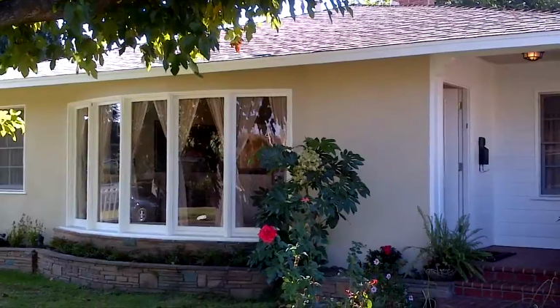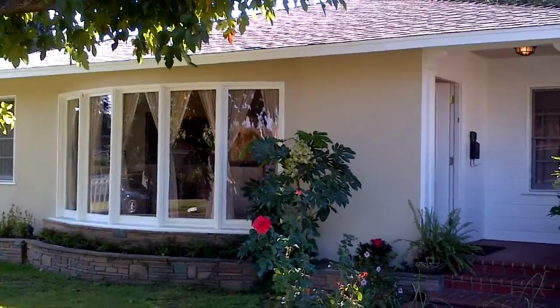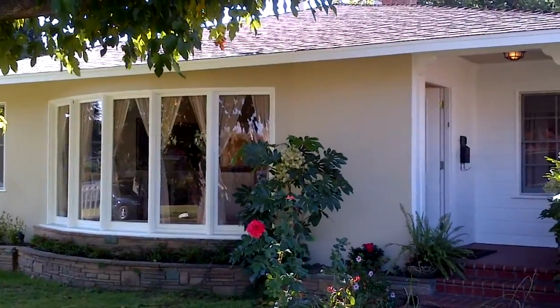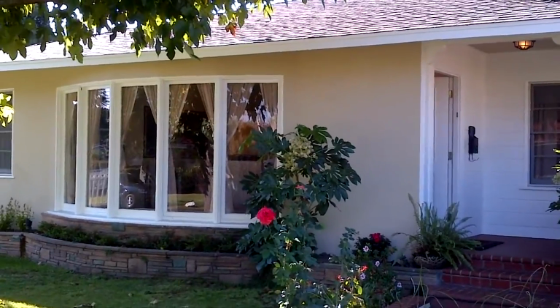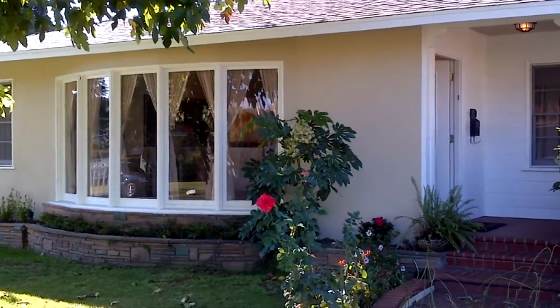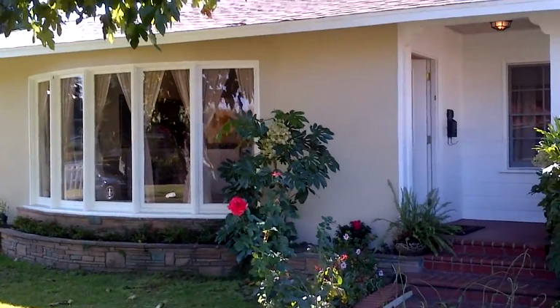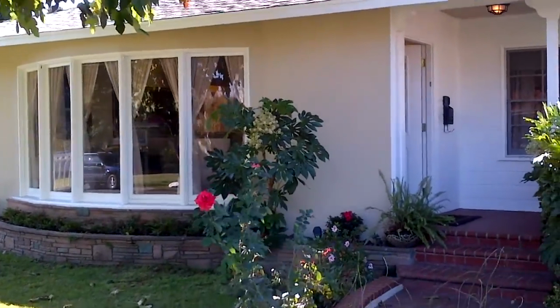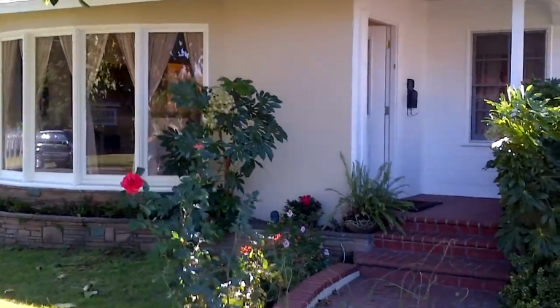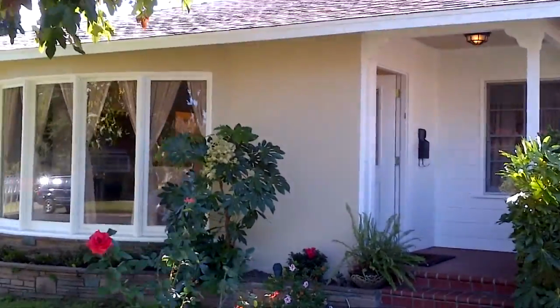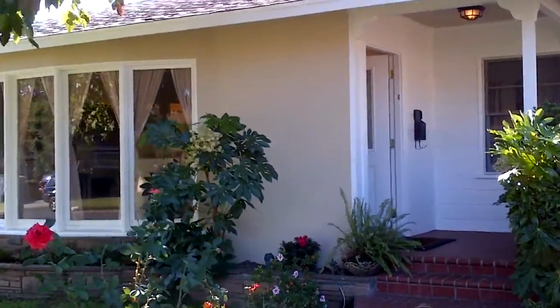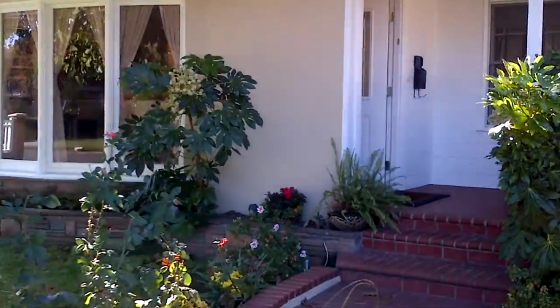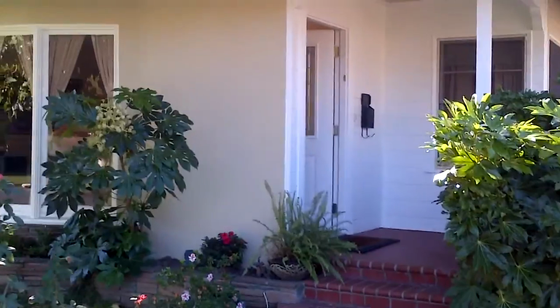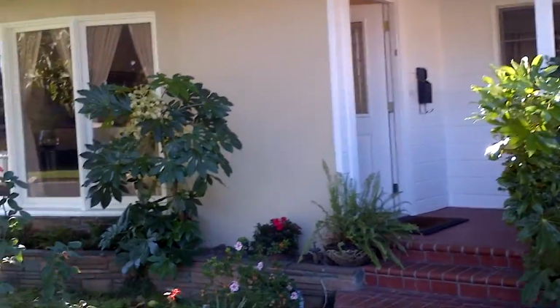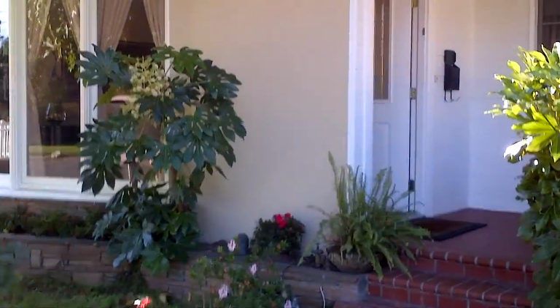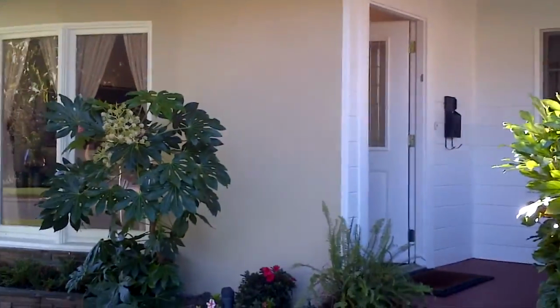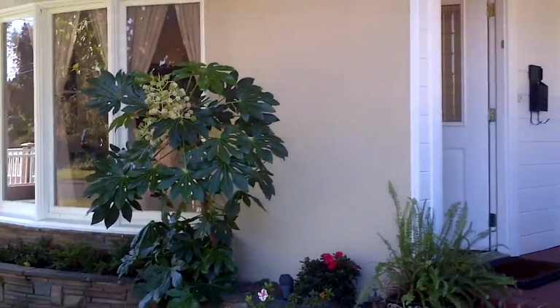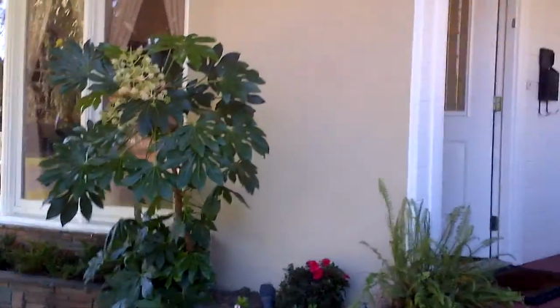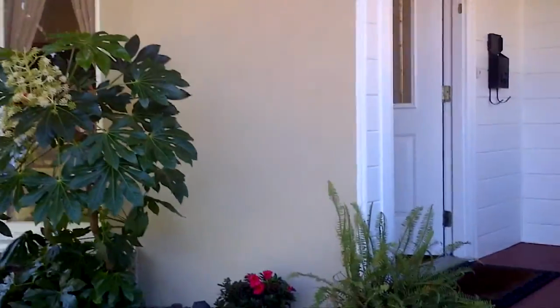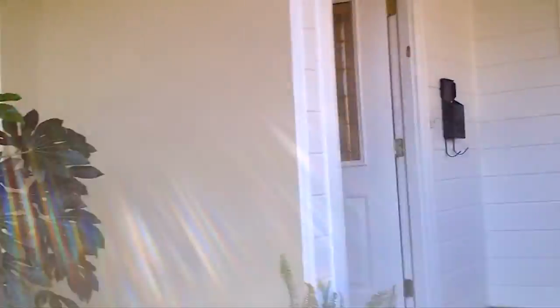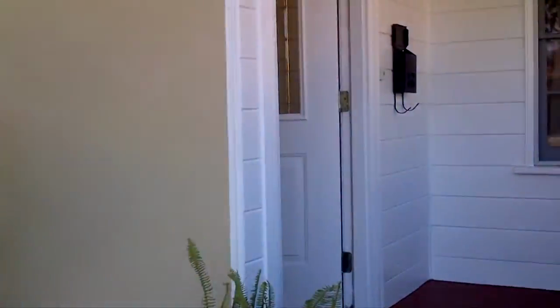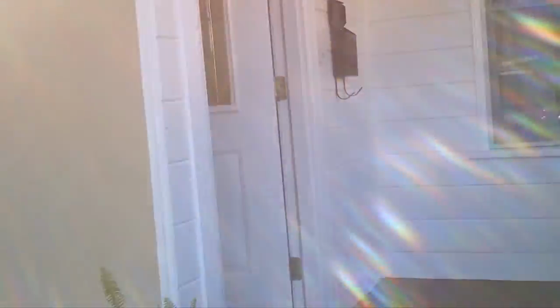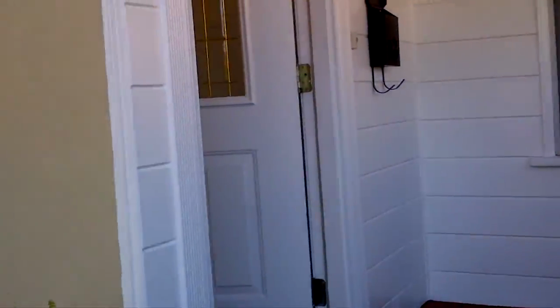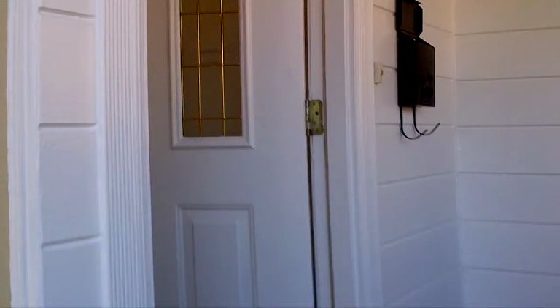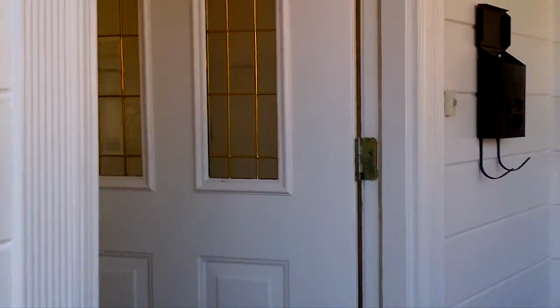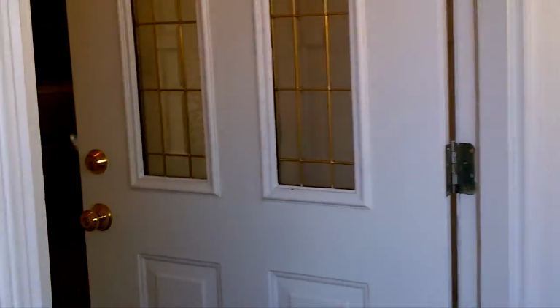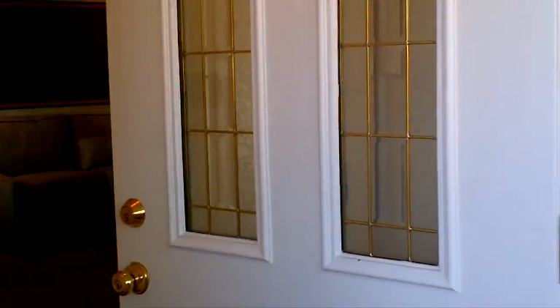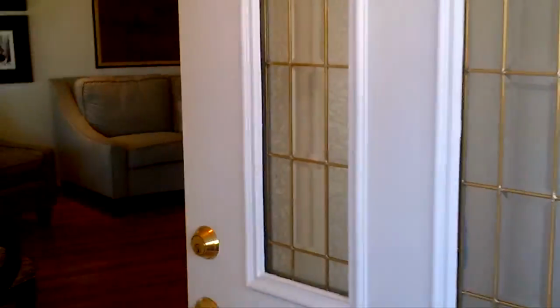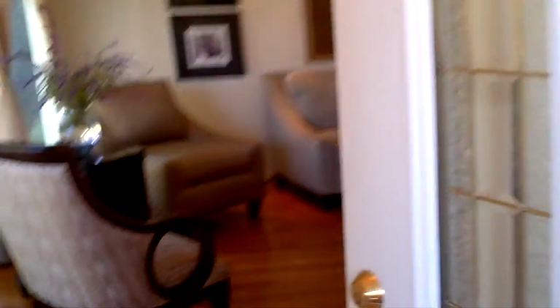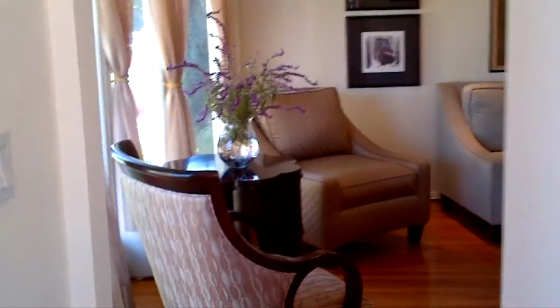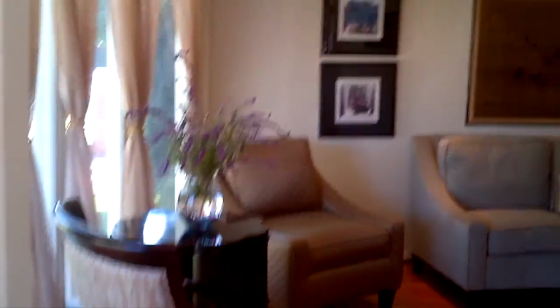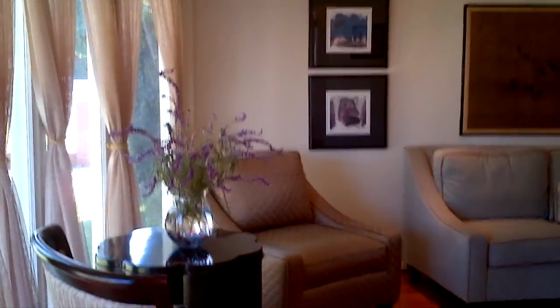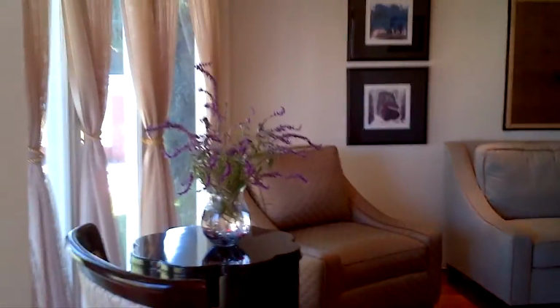Hey guys, this is Mario. I'm here at 5531 Costello Avenue today for an open house and I just want to give you a quick tour of the property. I'll be here Sunday 1 to 4, so feel free to come on in and check it out.